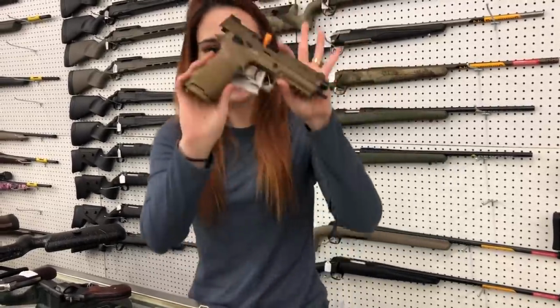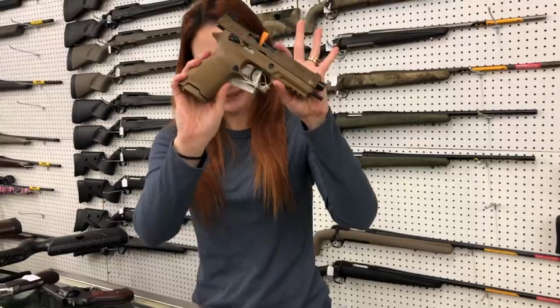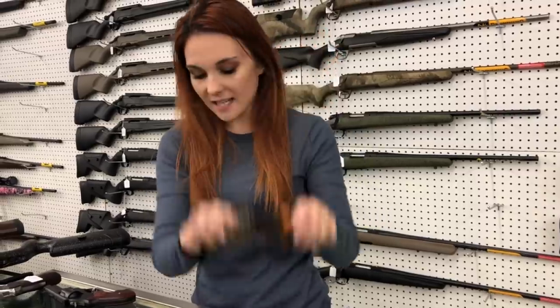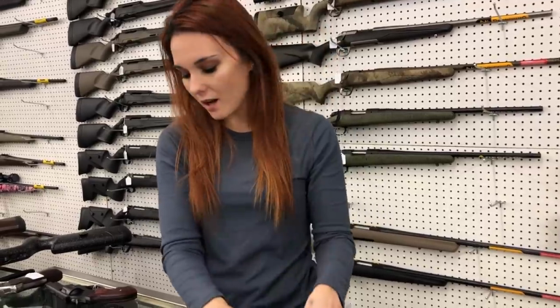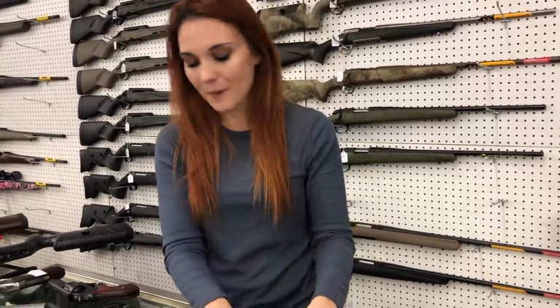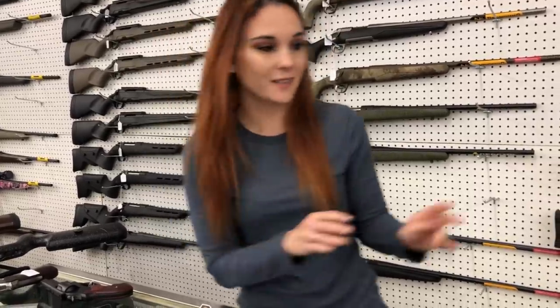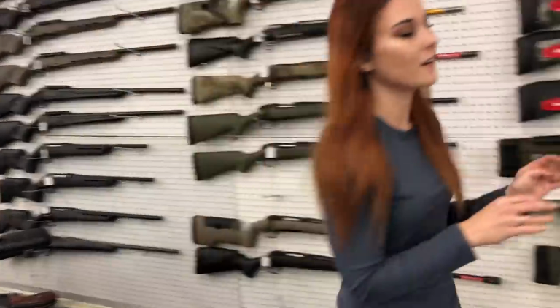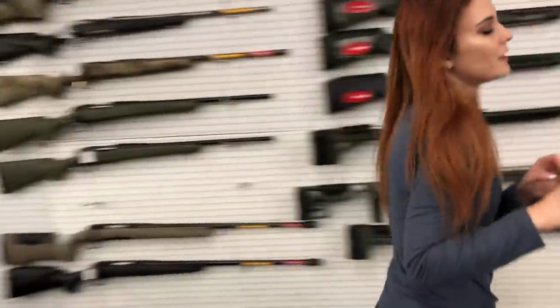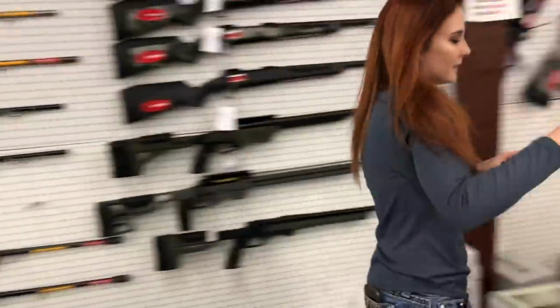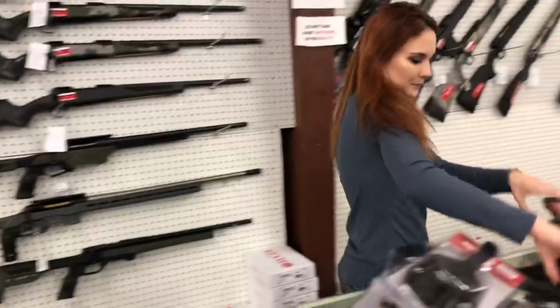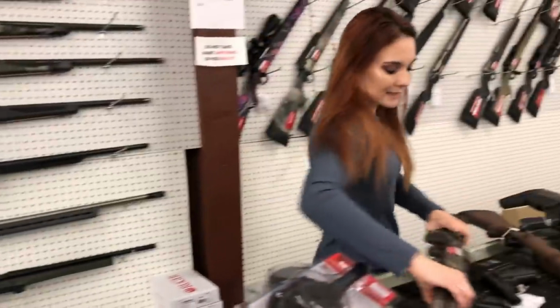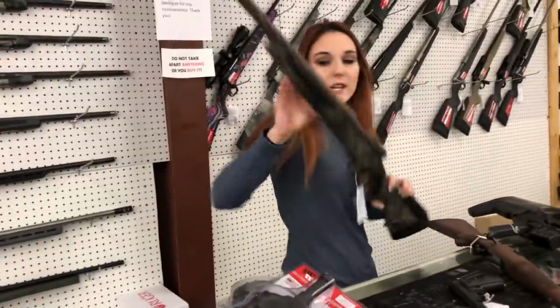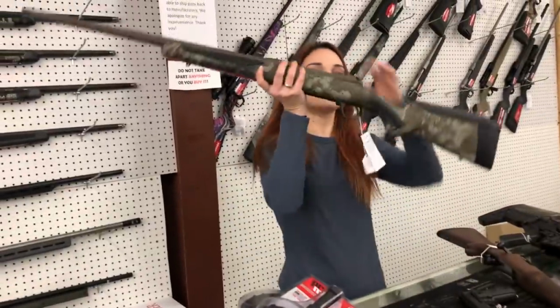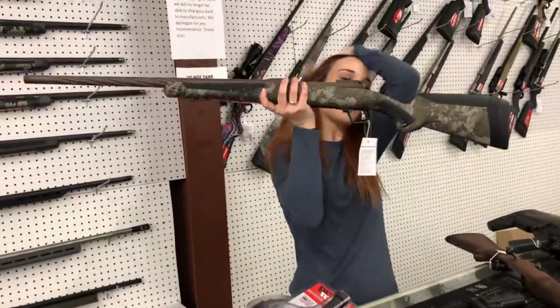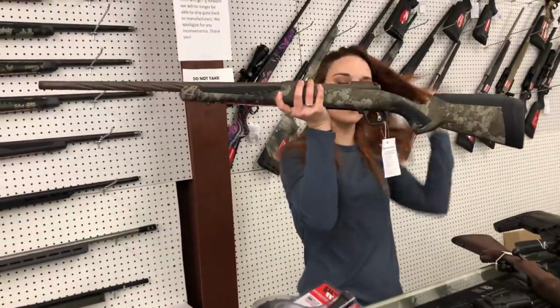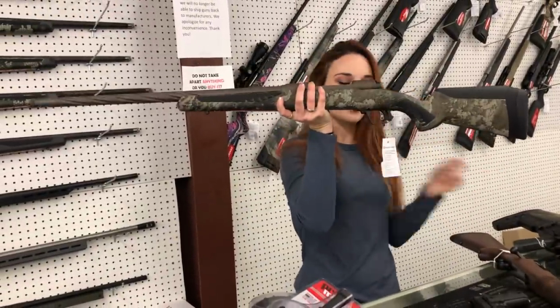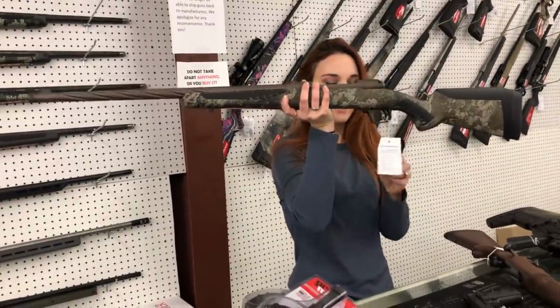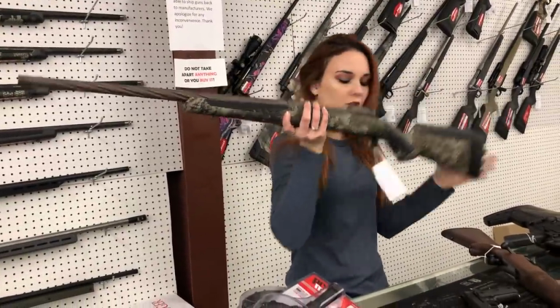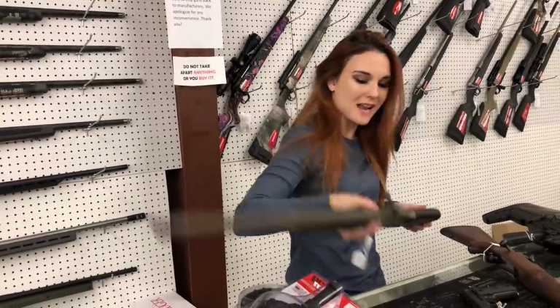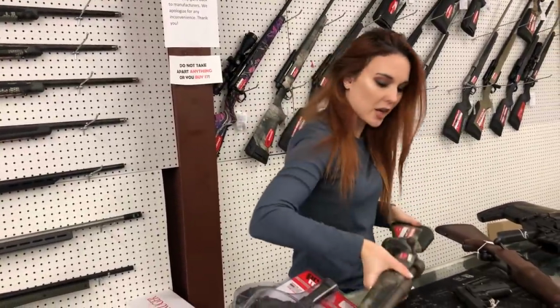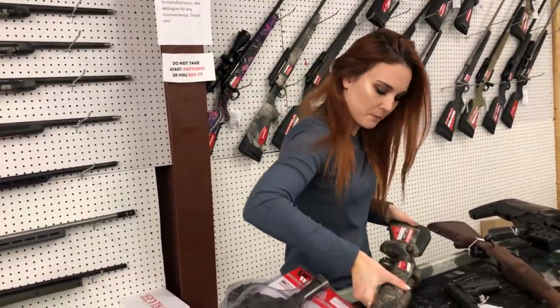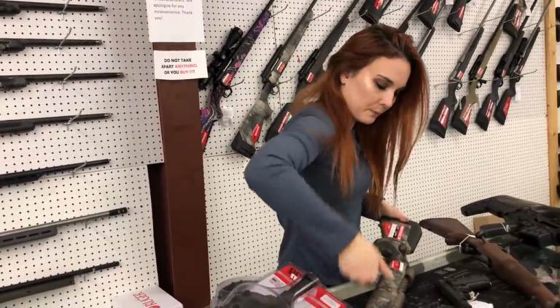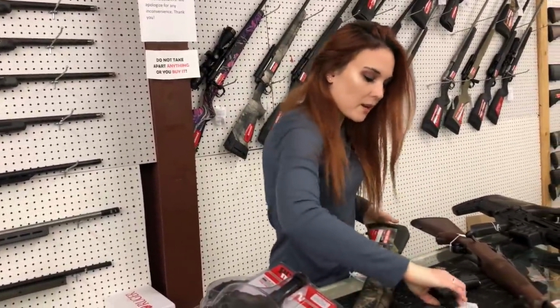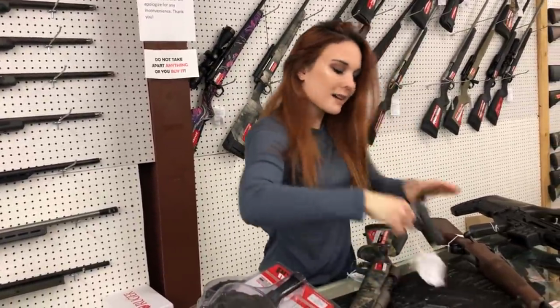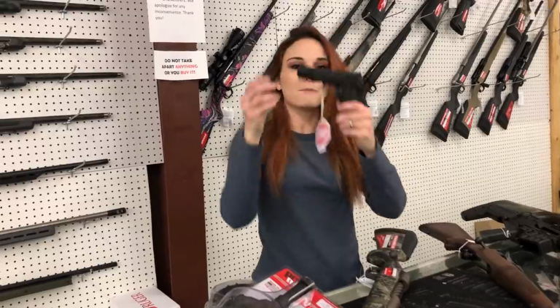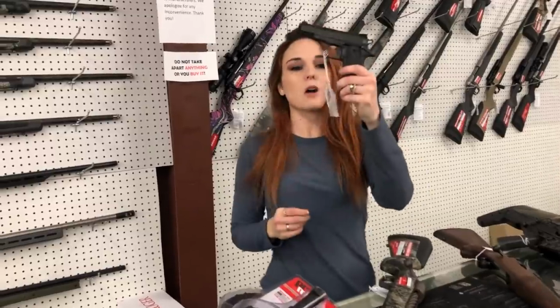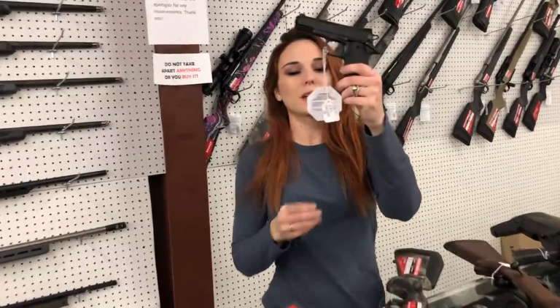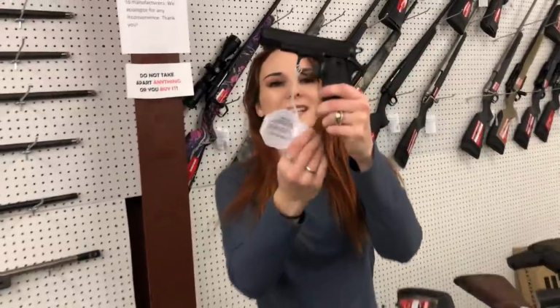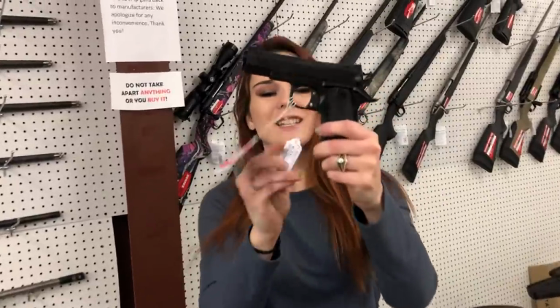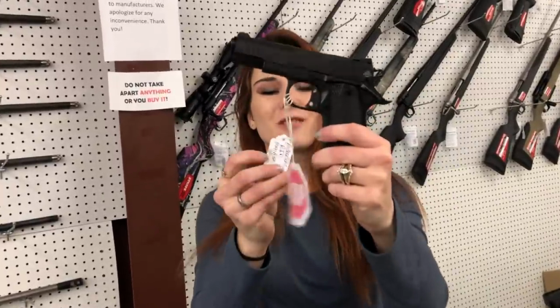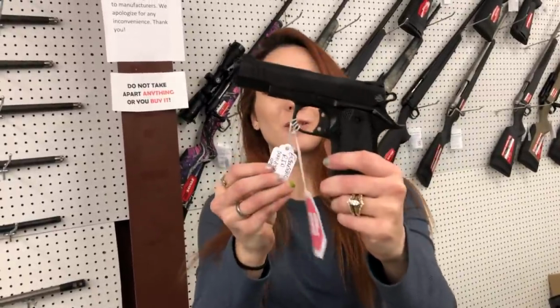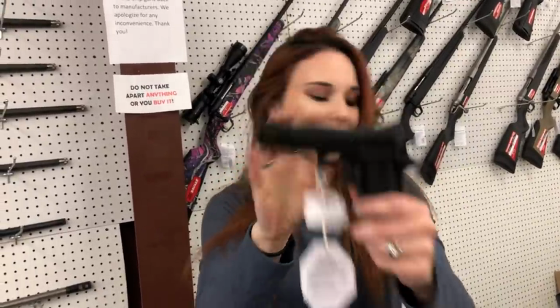Sig M17s are also back in stock, y'all. Savage 110 High Country in the .270 — she's going to be $930. Rock Island Baby Rock .380s — isn't she cute? She's $325.